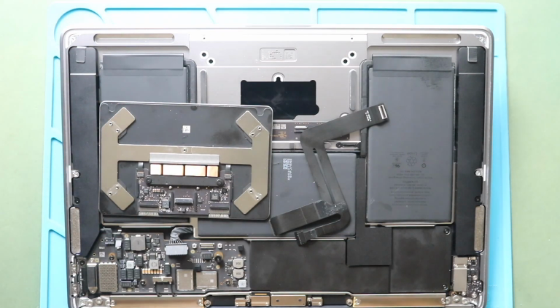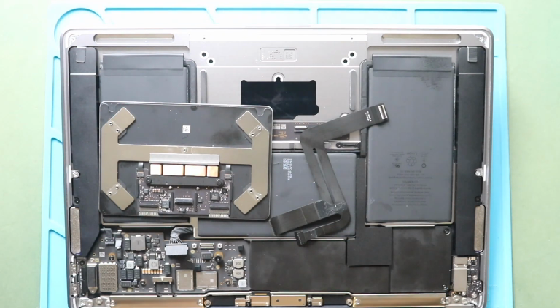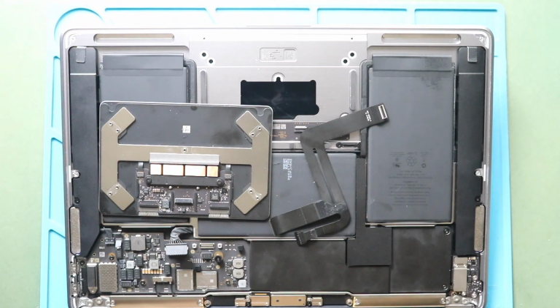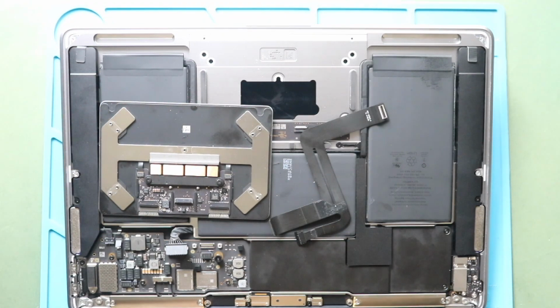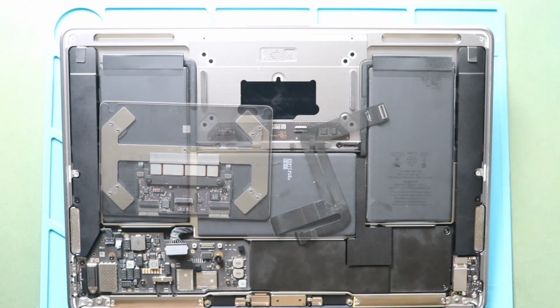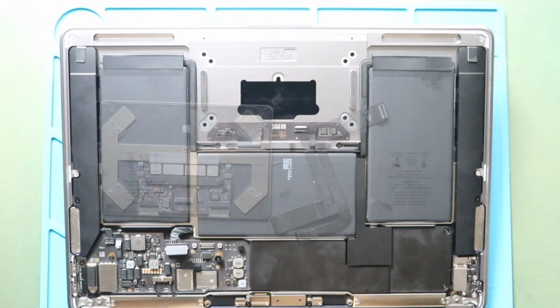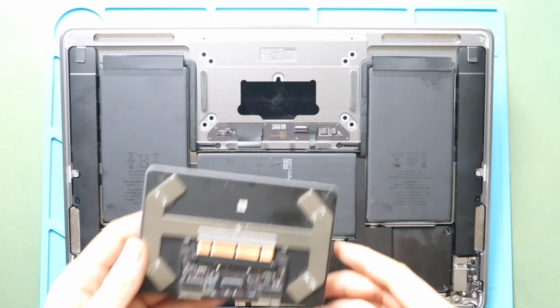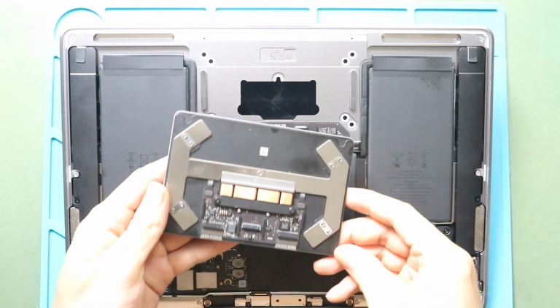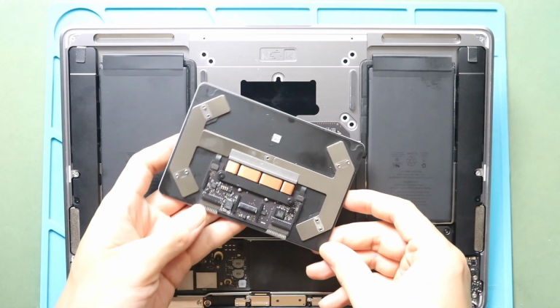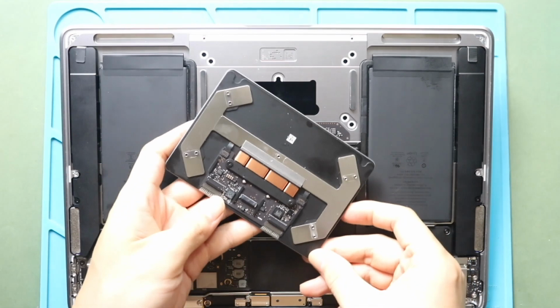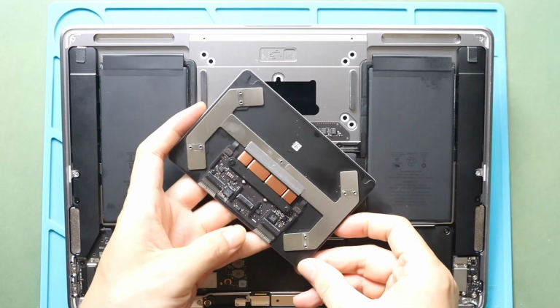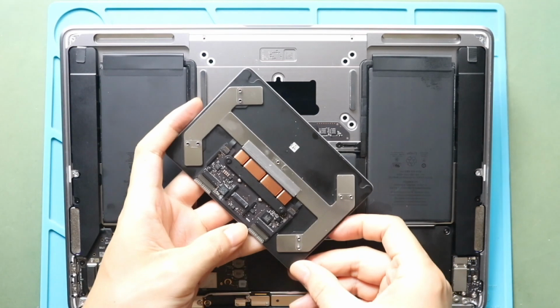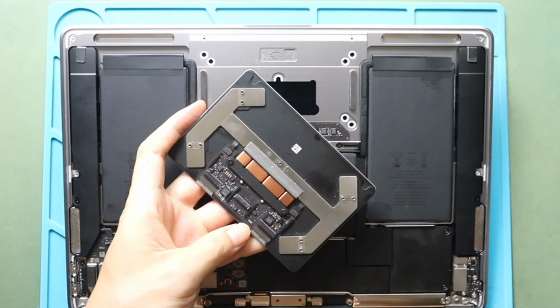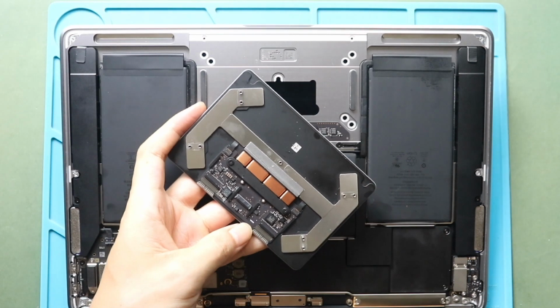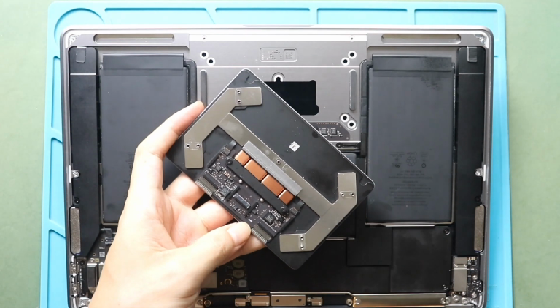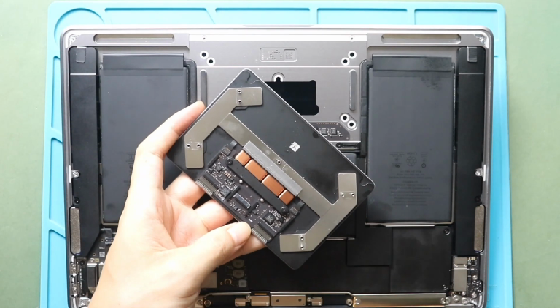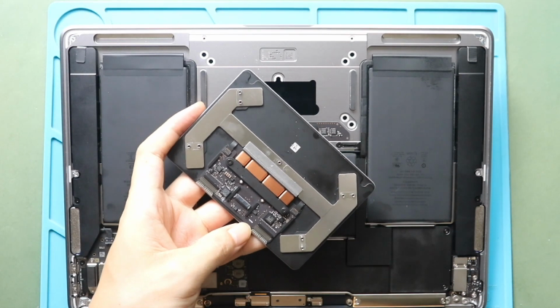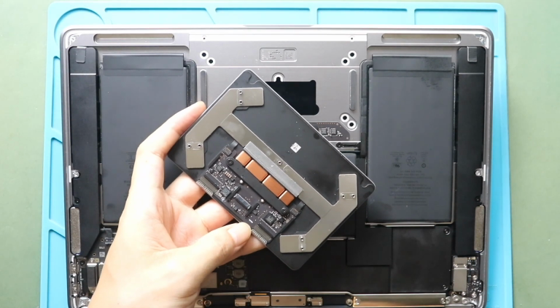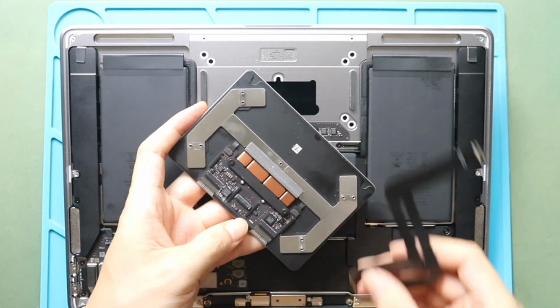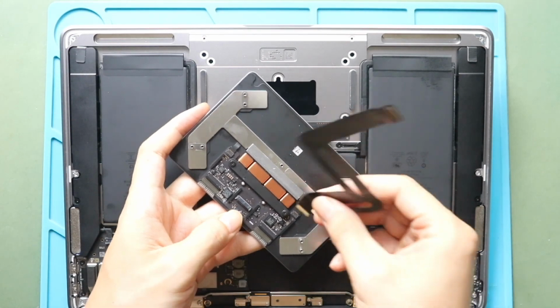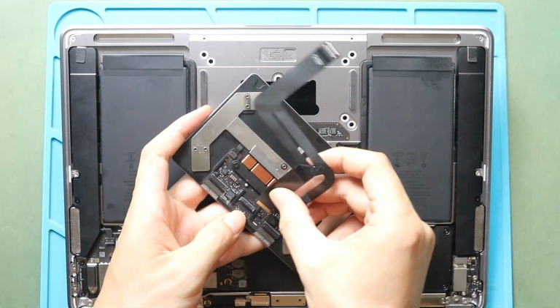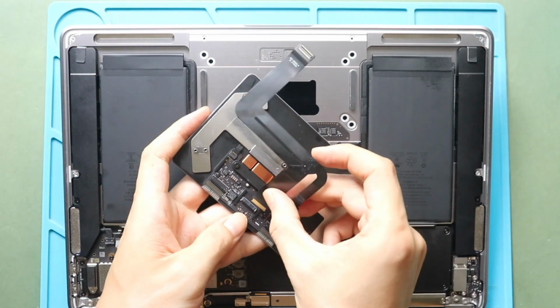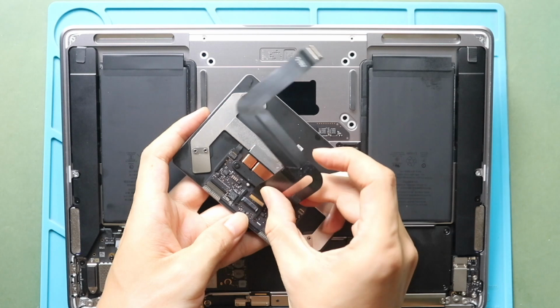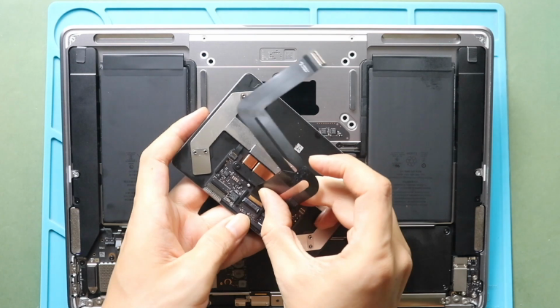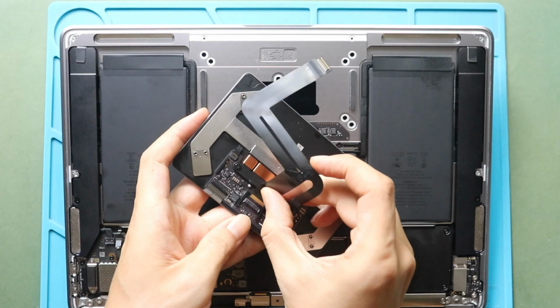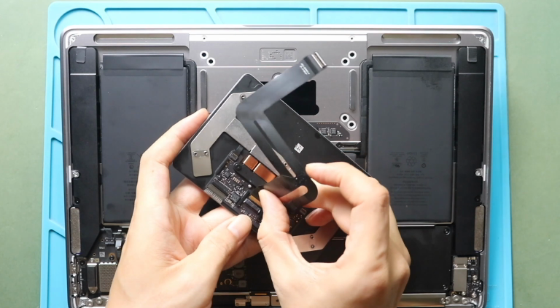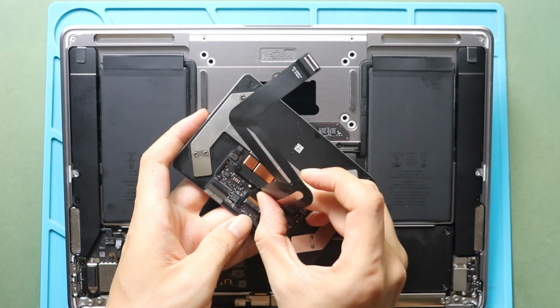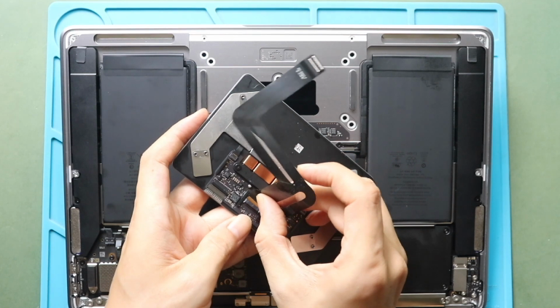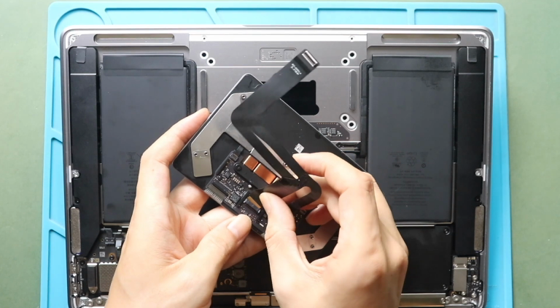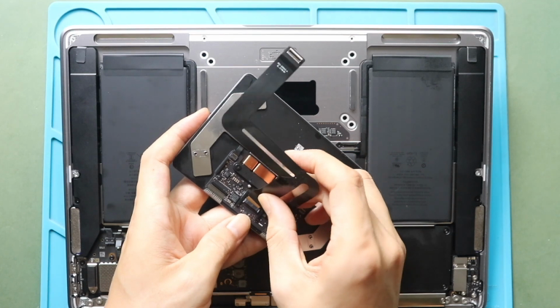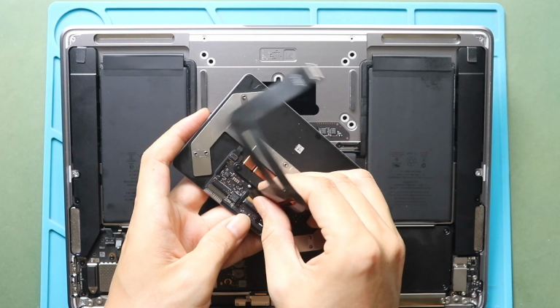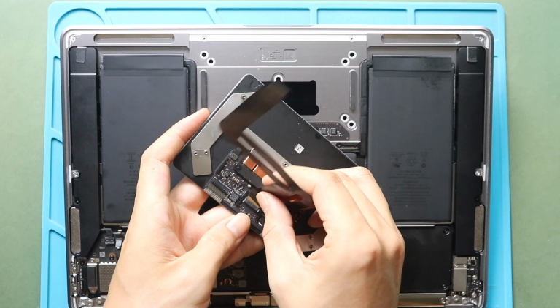Replace the not working trackpad with a new unit. And then, connect the trackpad flex connector cable to the trackpad. Gently slide in the connector cable and then close the lever.